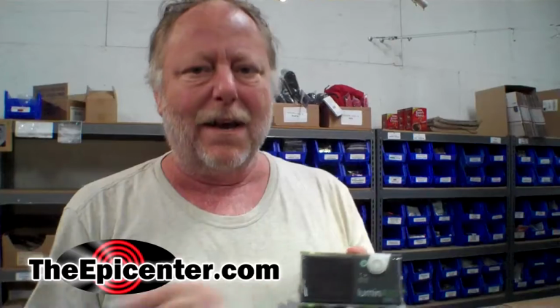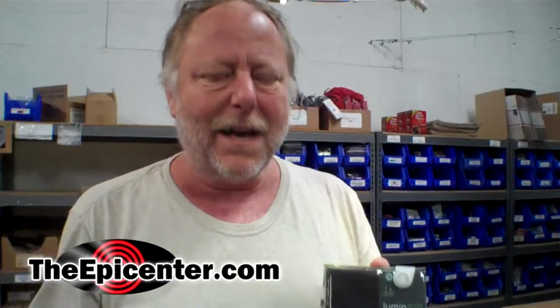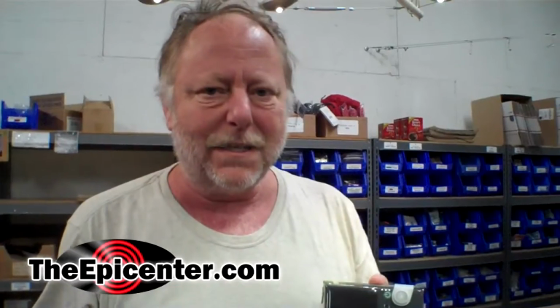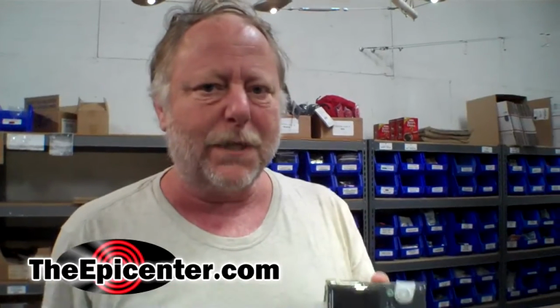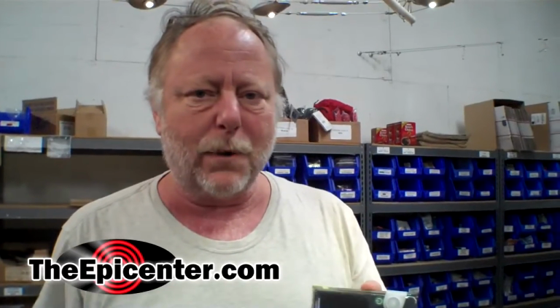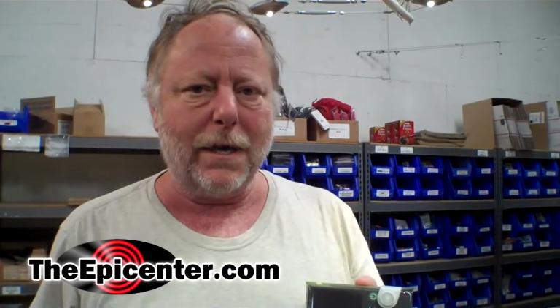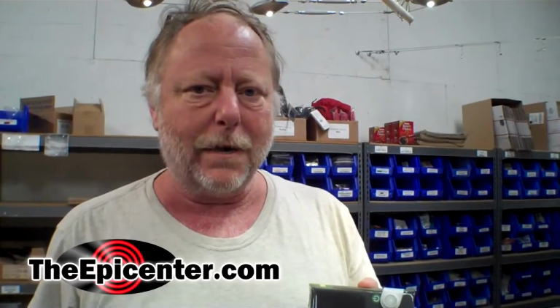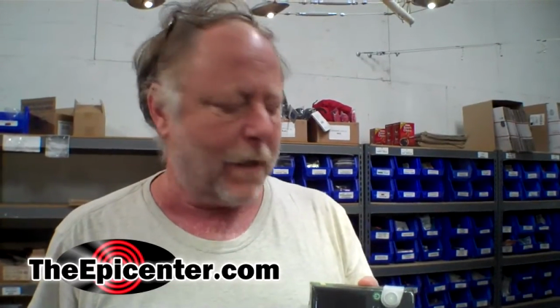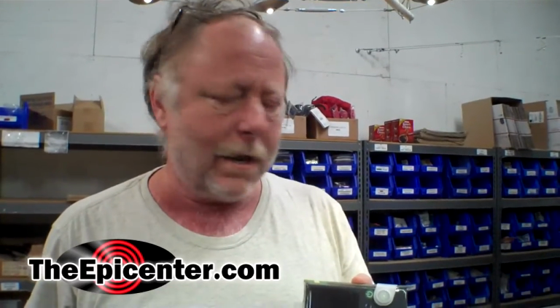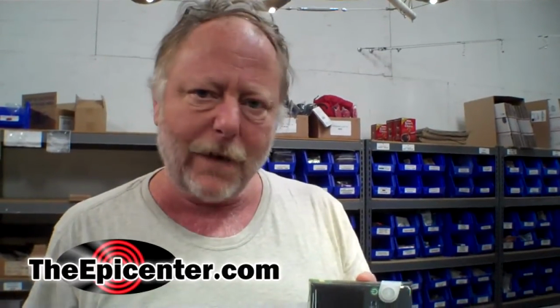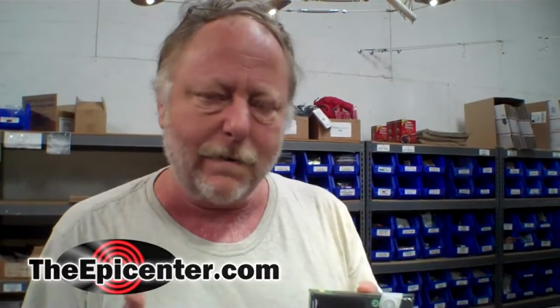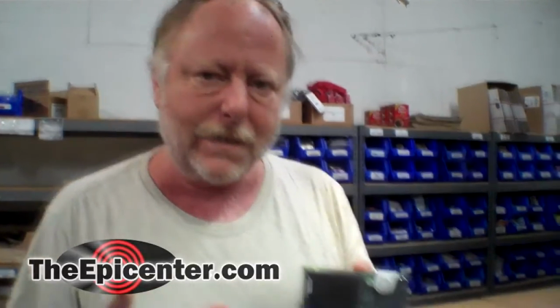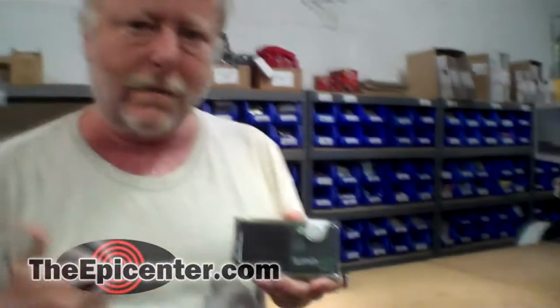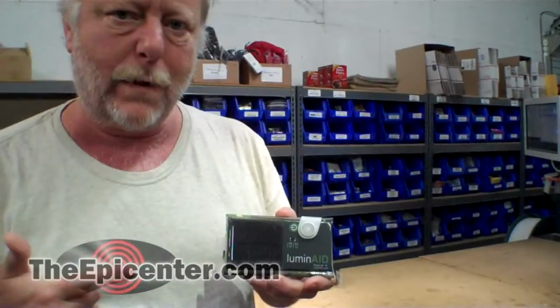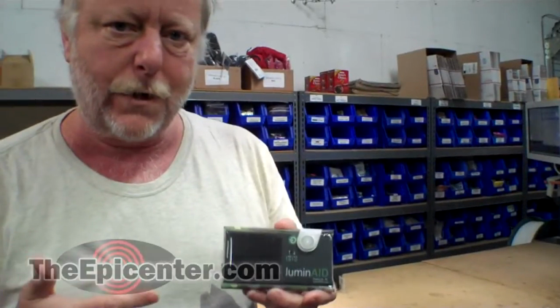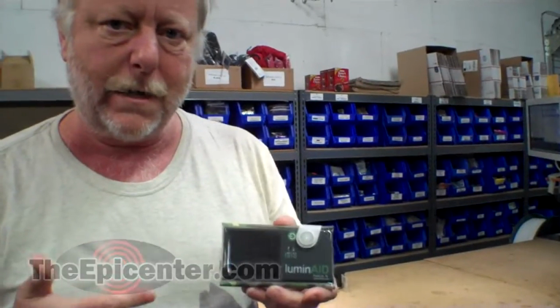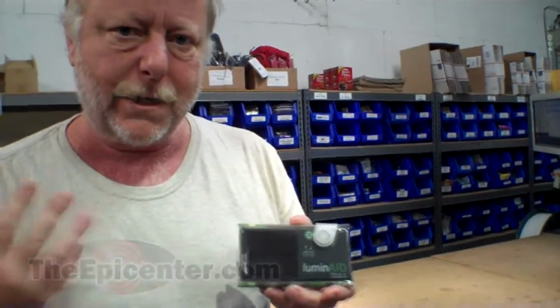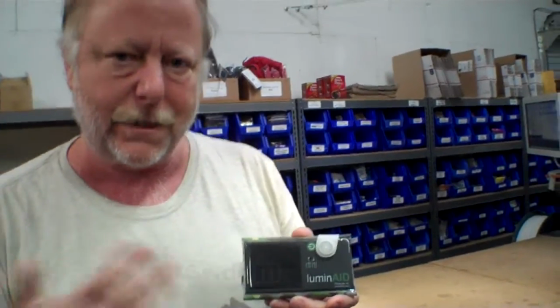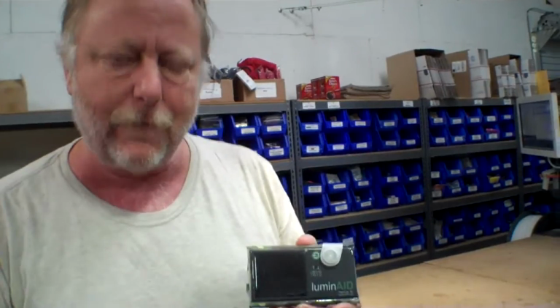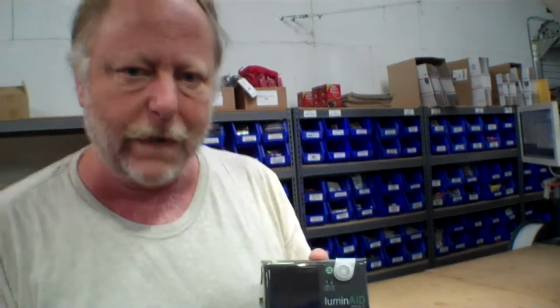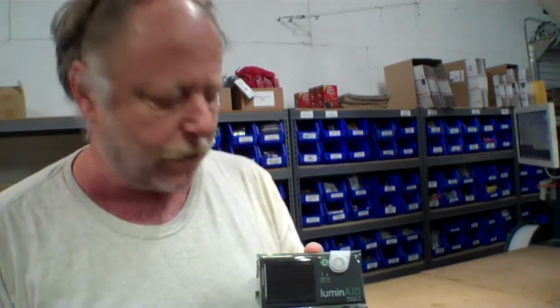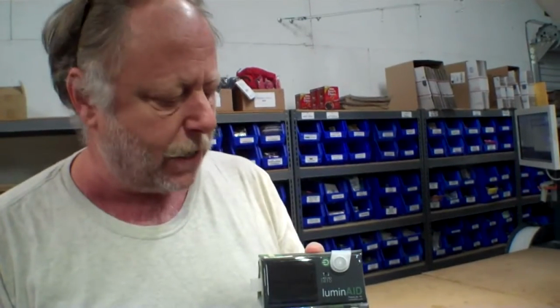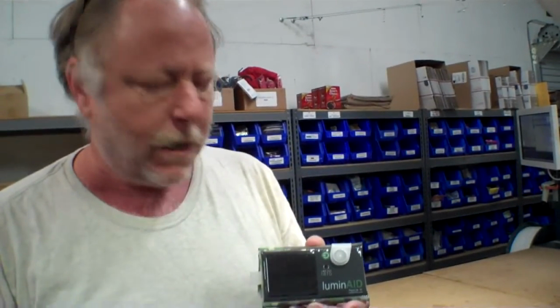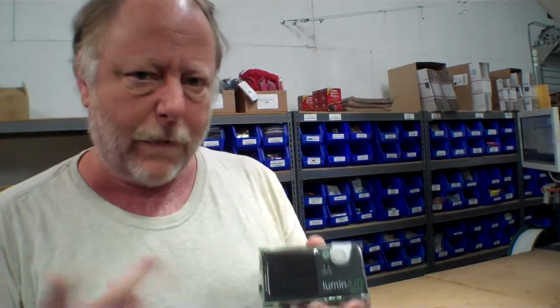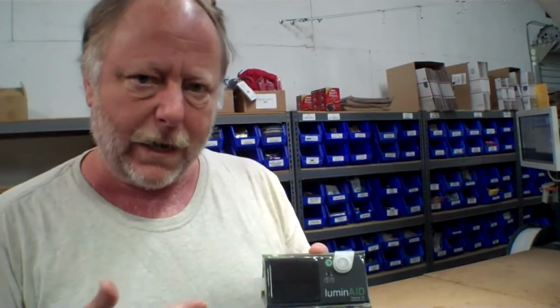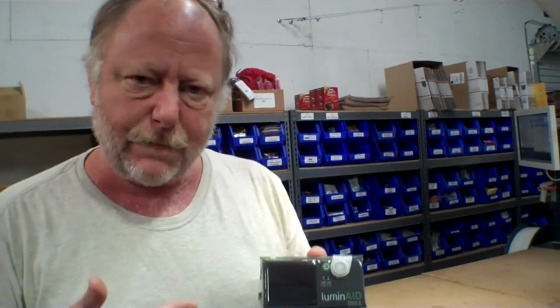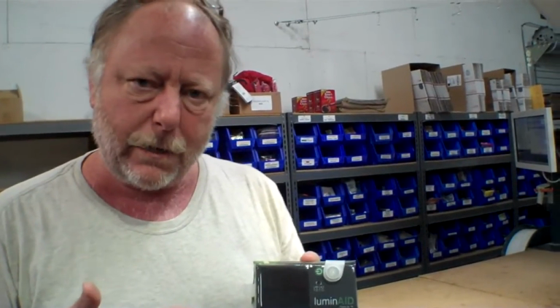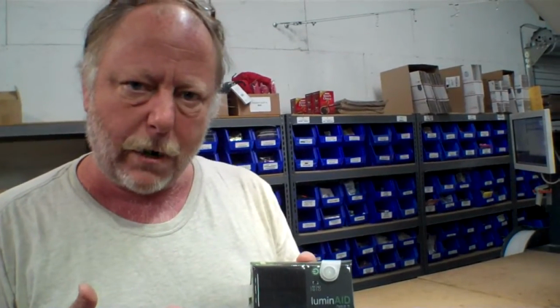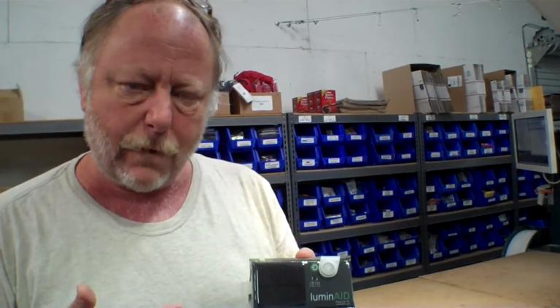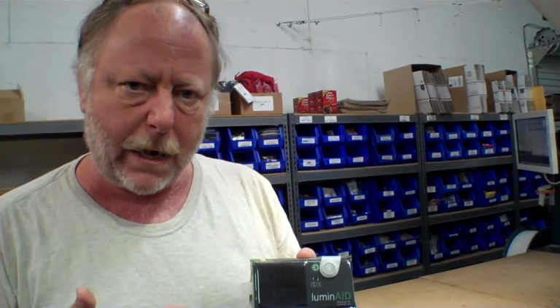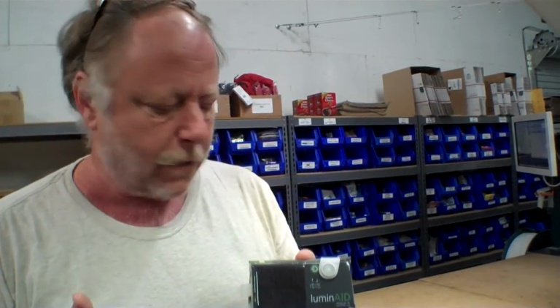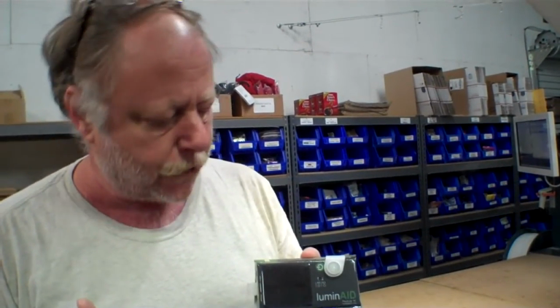Hey guys, Epicenter Brian here. I've got a device here that I want to show you that I just discovered recently. Apparently it's been on the market for about a year or so.